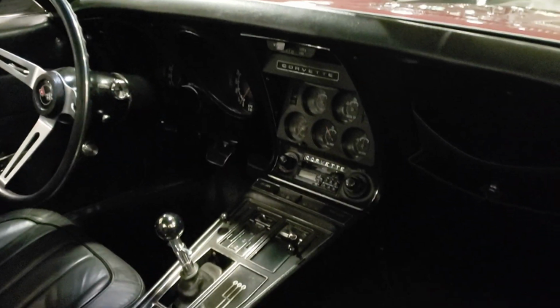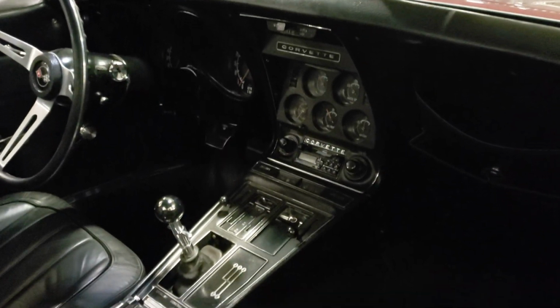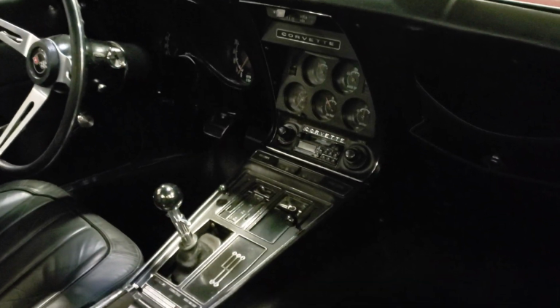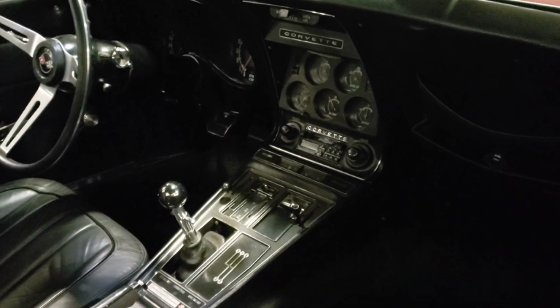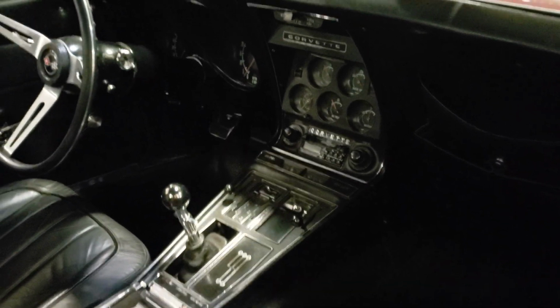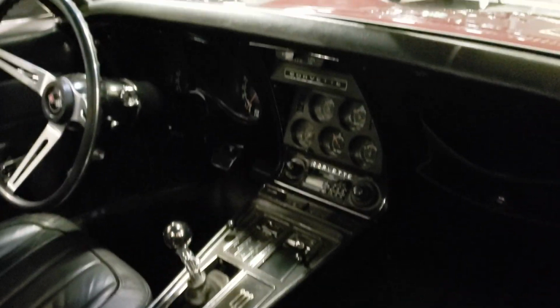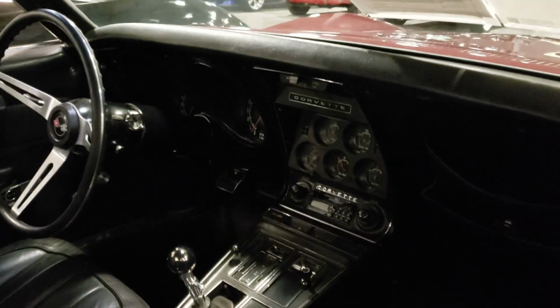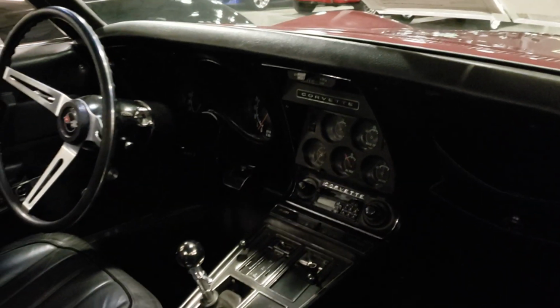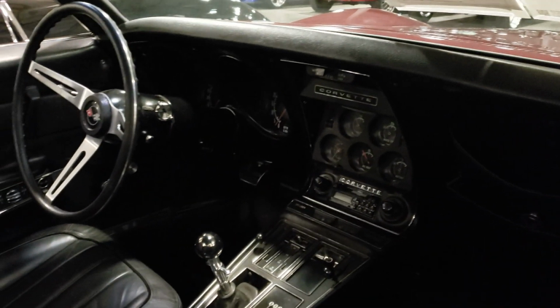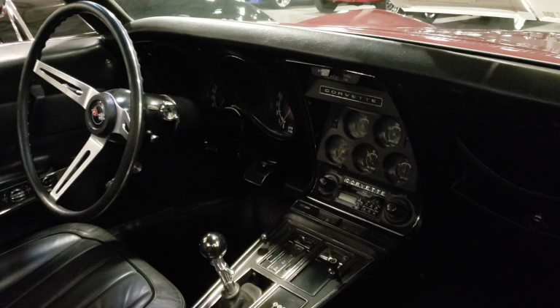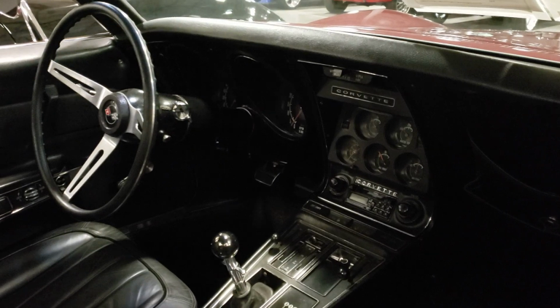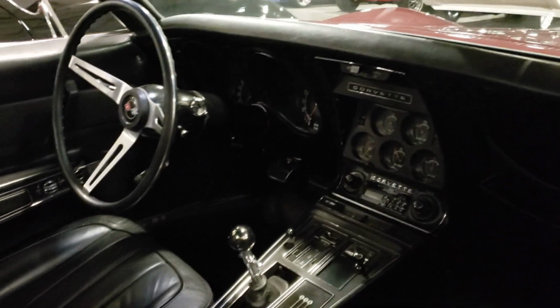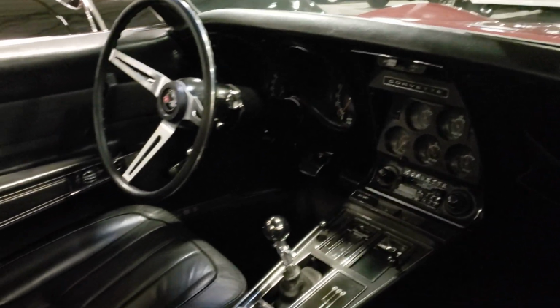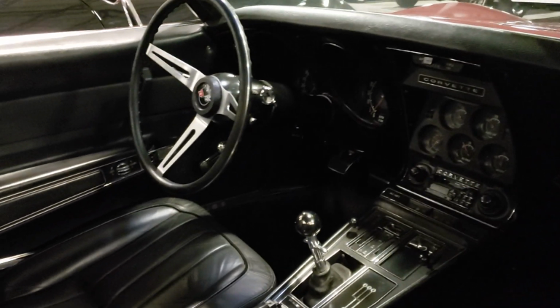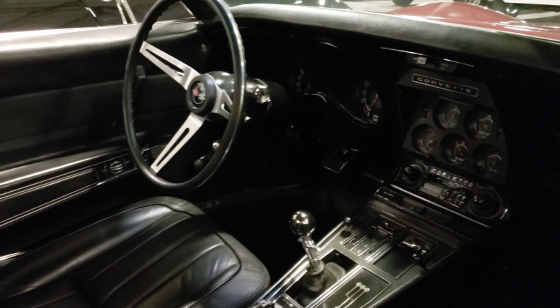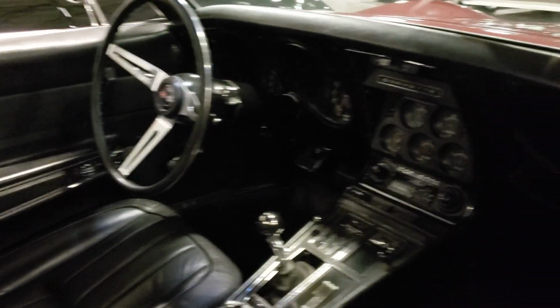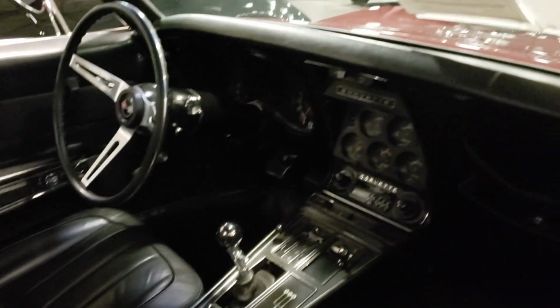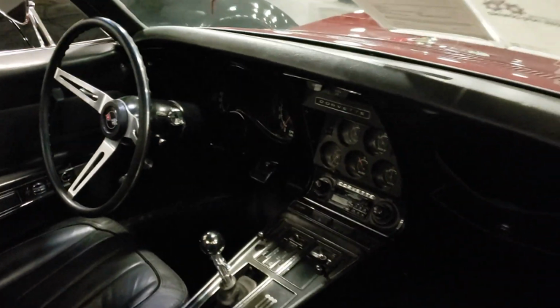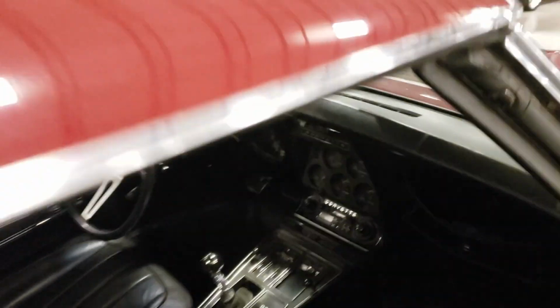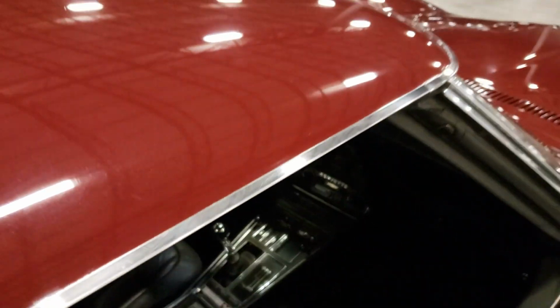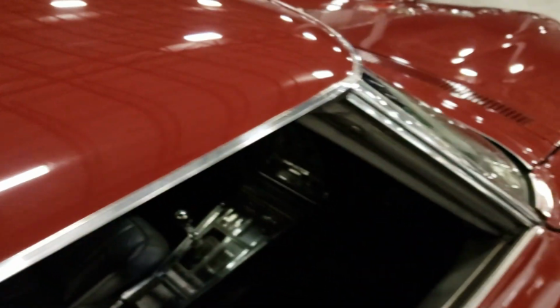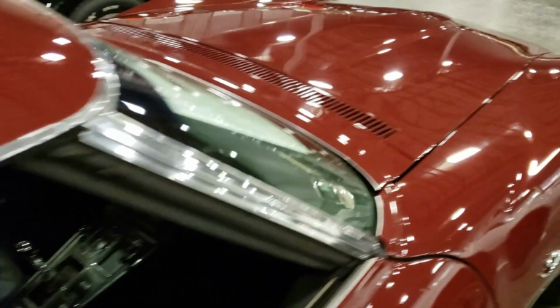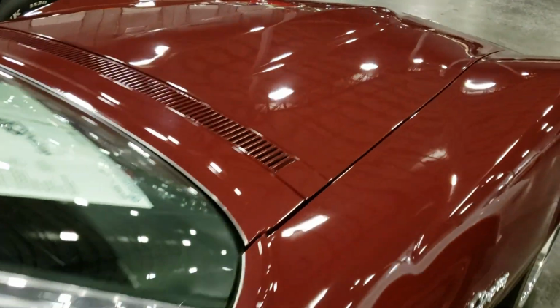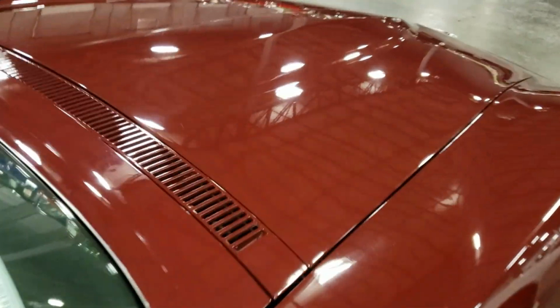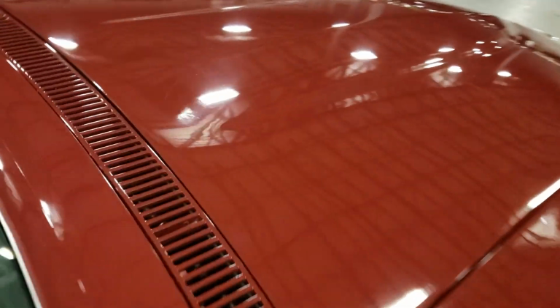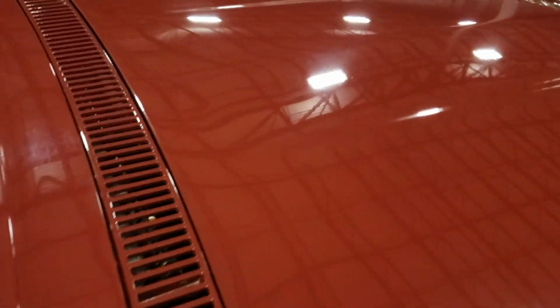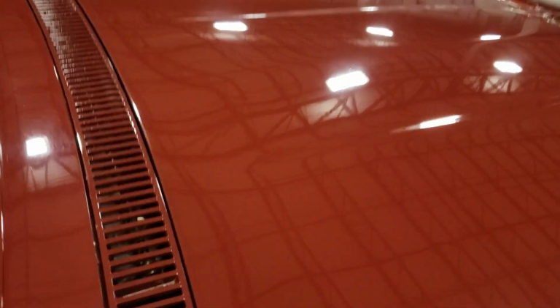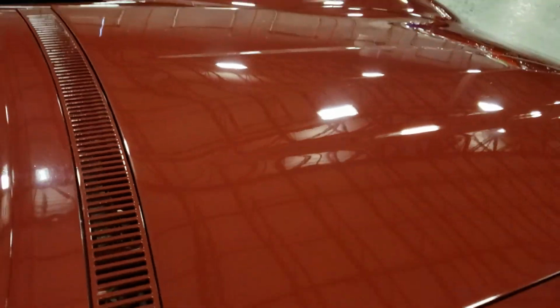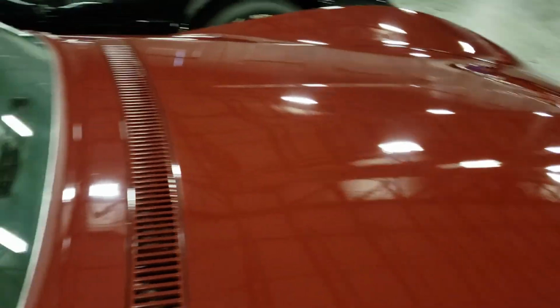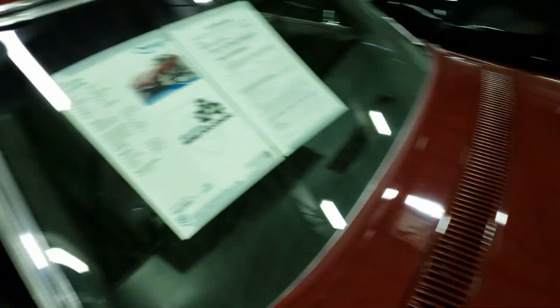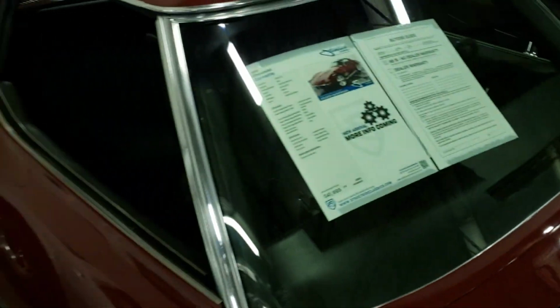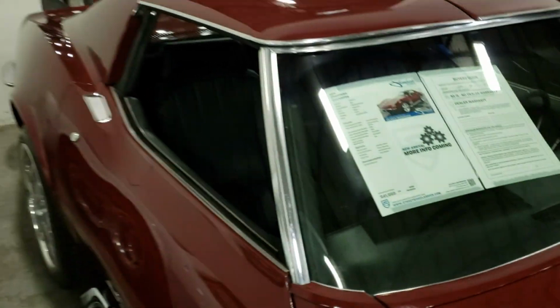I'm not a real big Corvette fan — they're nice and everything, but if you mess up this fiberglass body it costs a lot of money to fix. It's a nice car though; they were asking 40, 41 thousand for it.